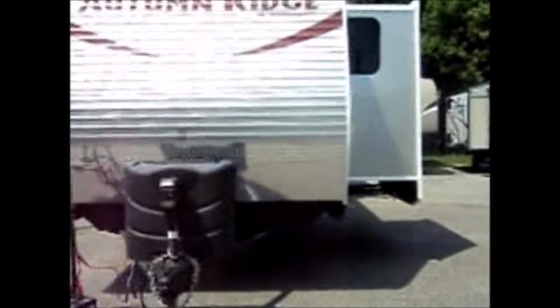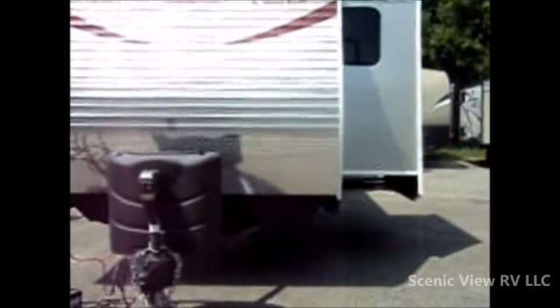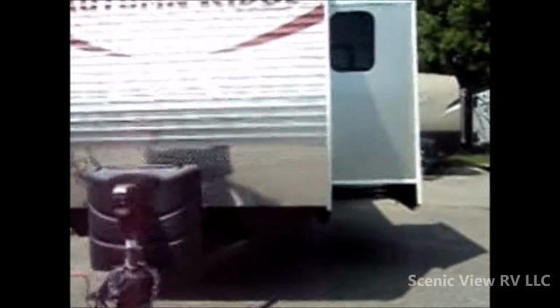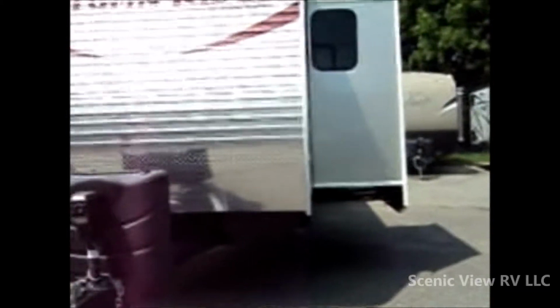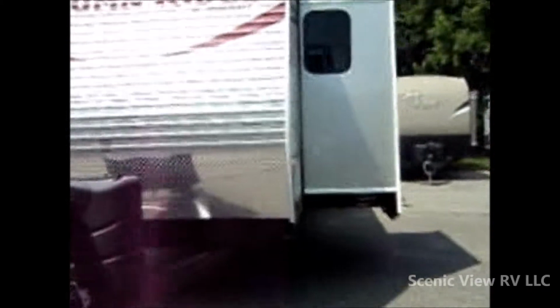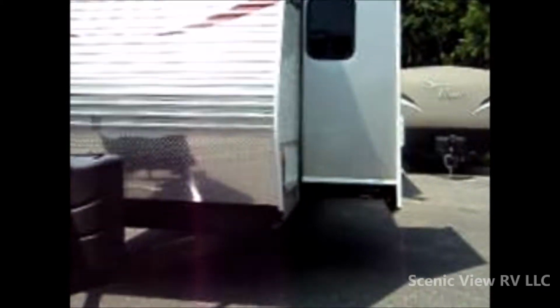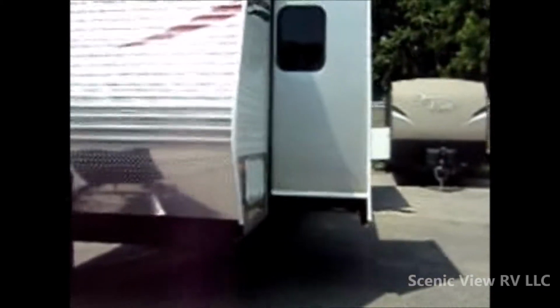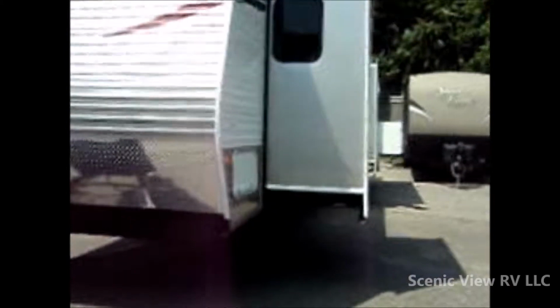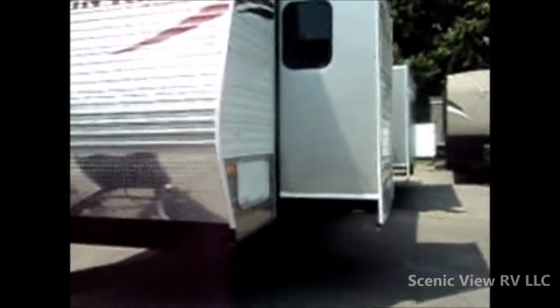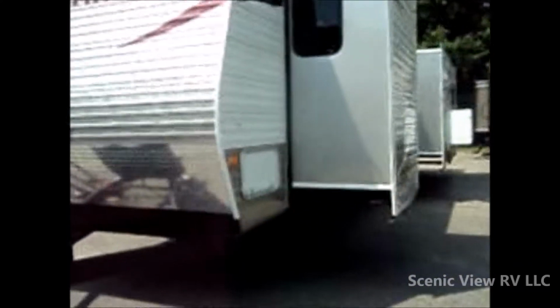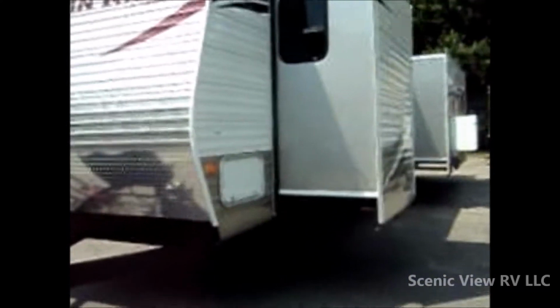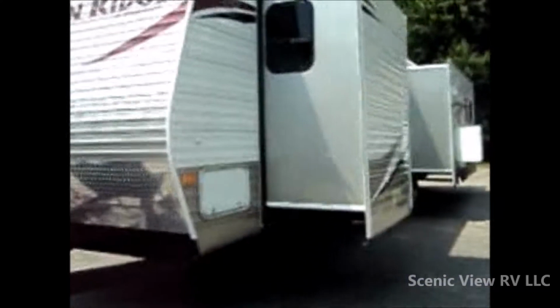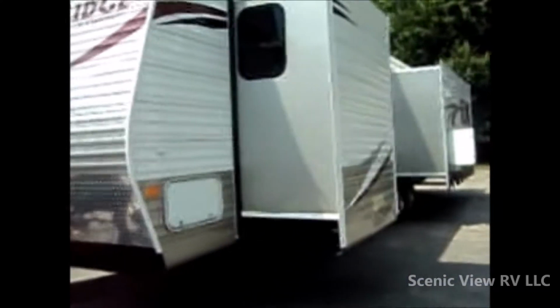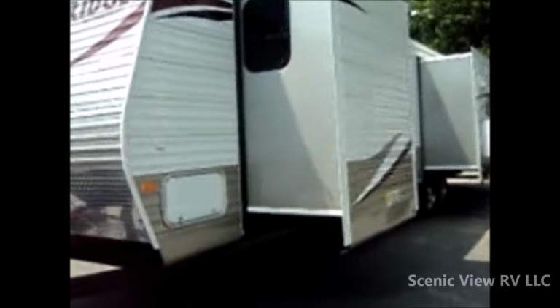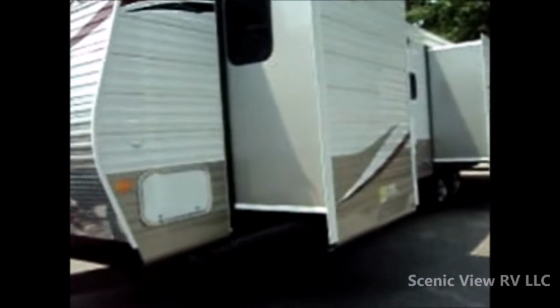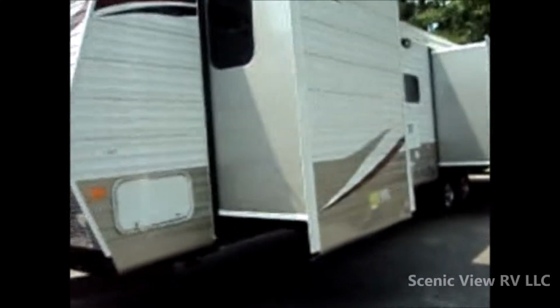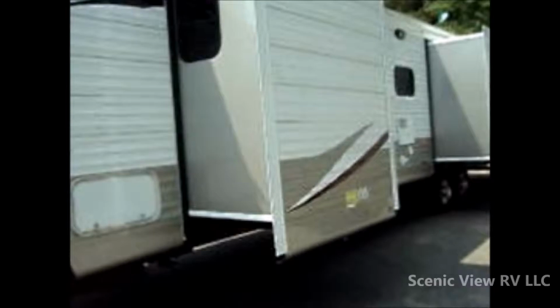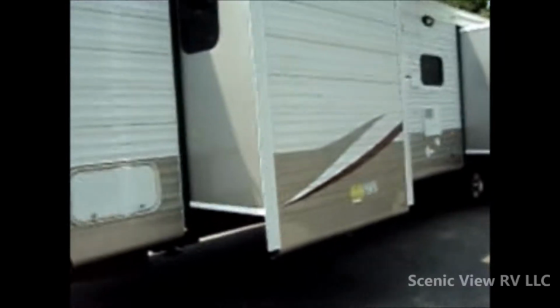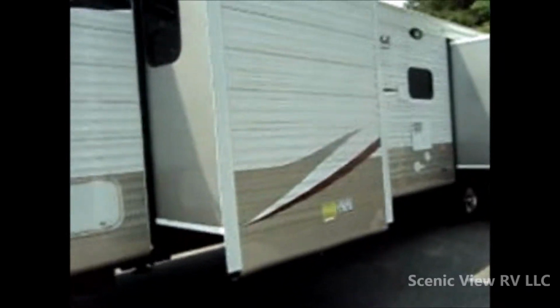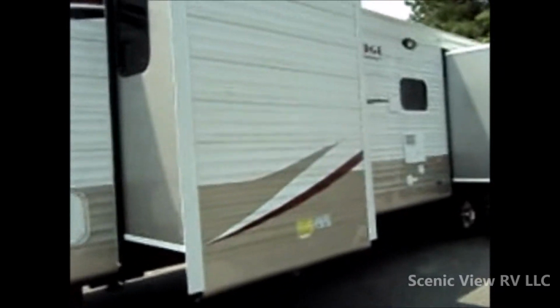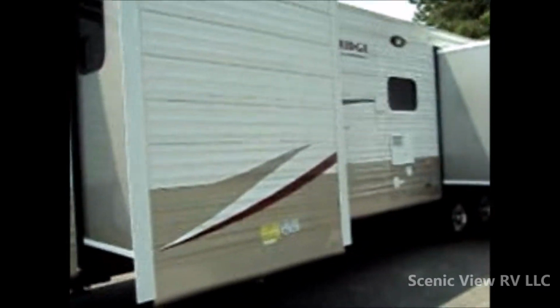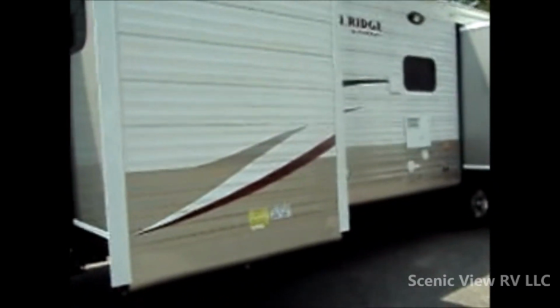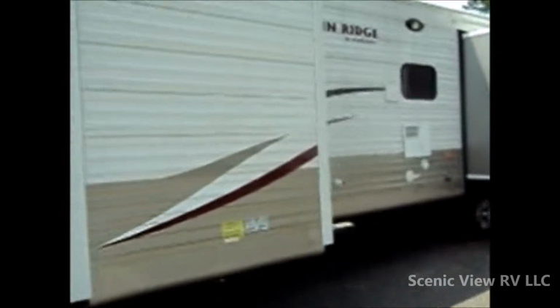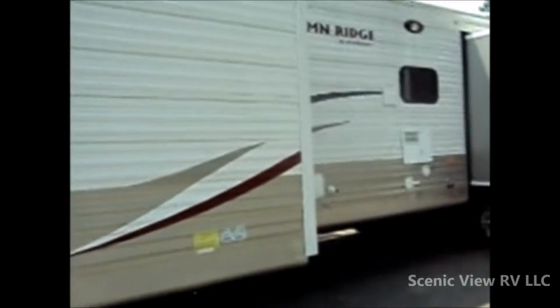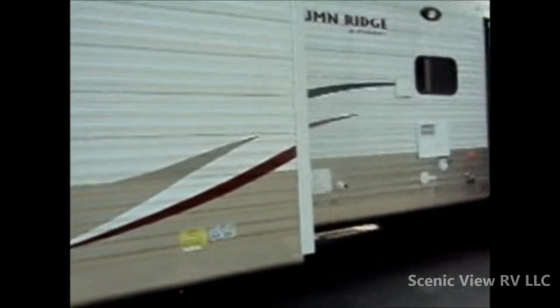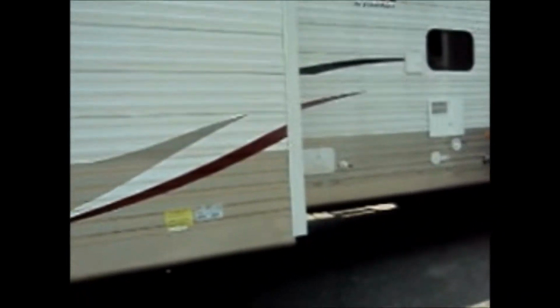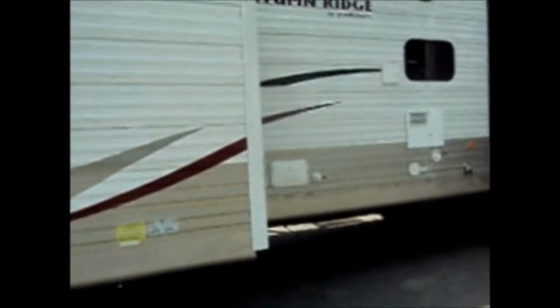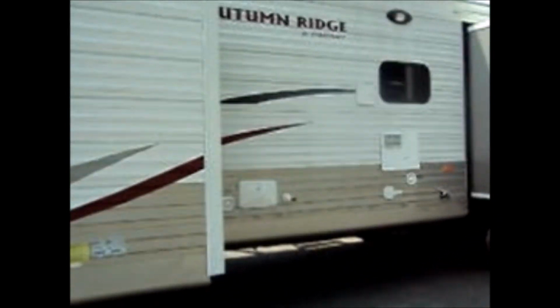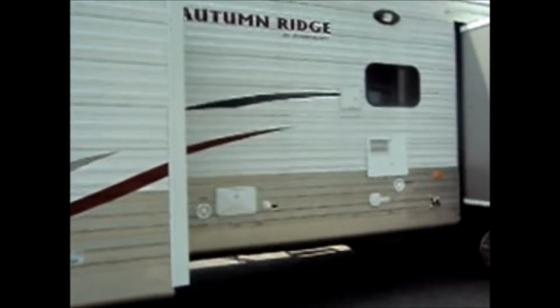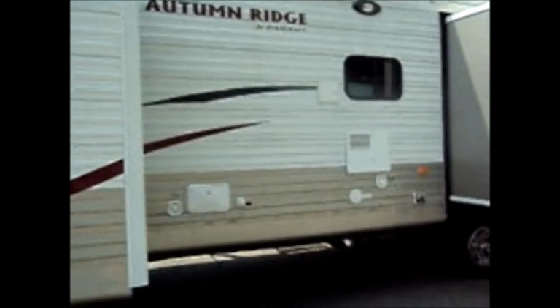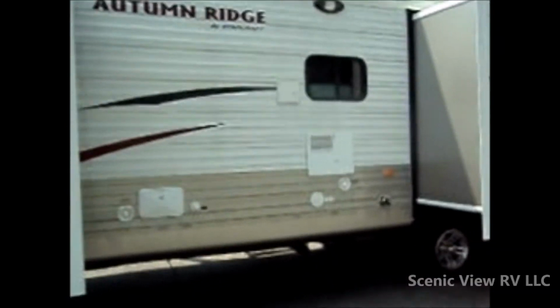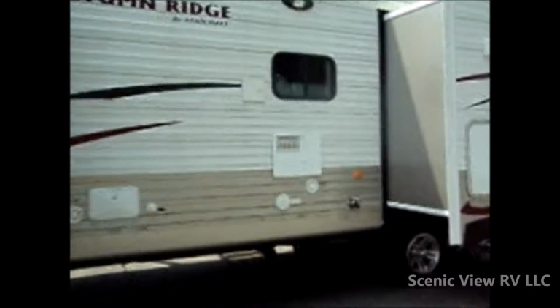Good afternoon, everybody. Welcome. This is Nick from Scenic View RV. Today we're going to be looking at this 2014 StarCraft Autumn Ridge 346 RESA Travel Trailer.